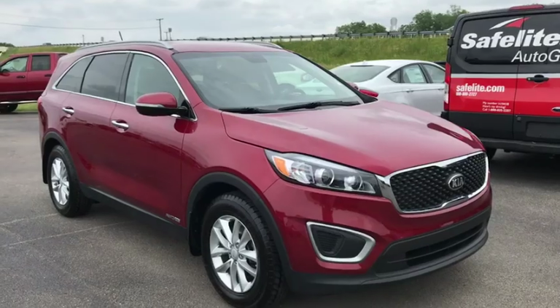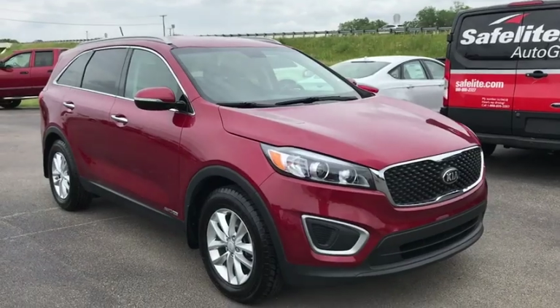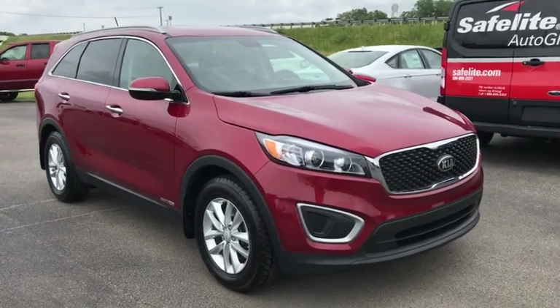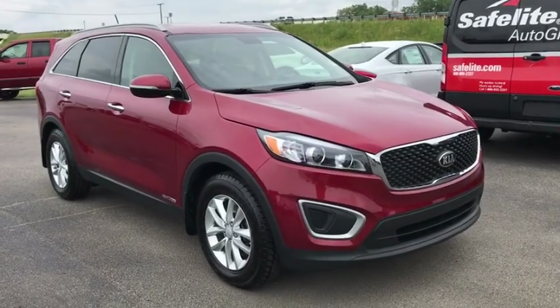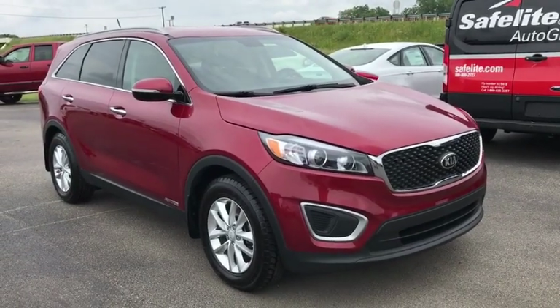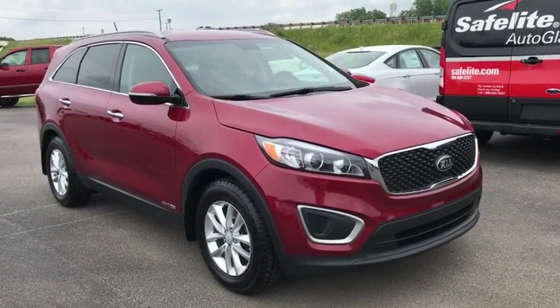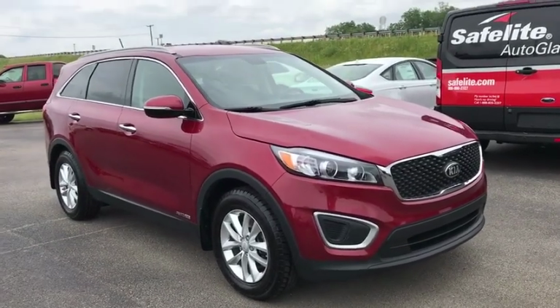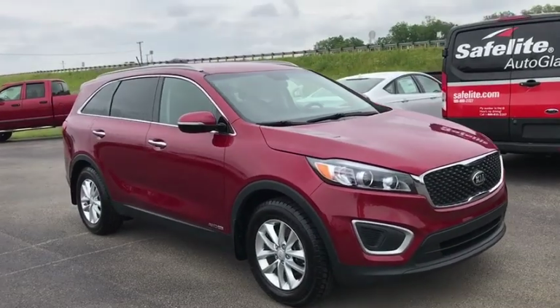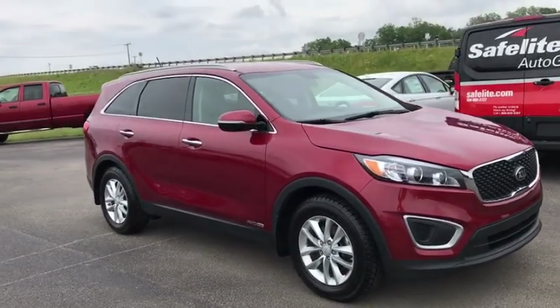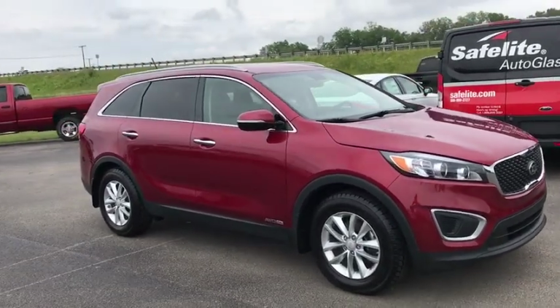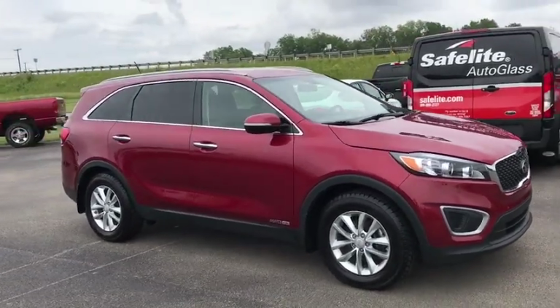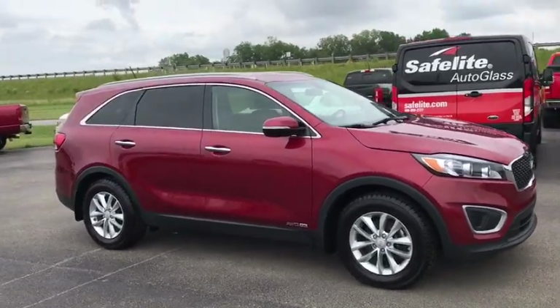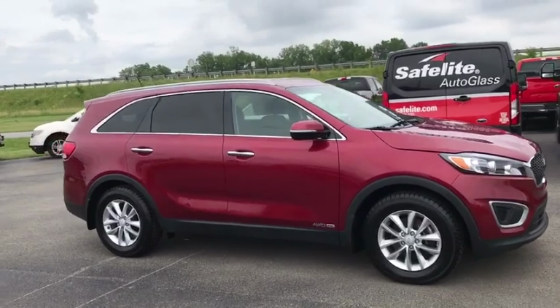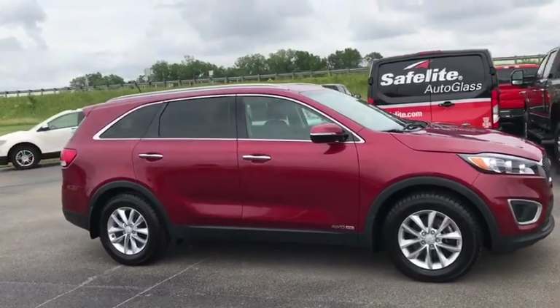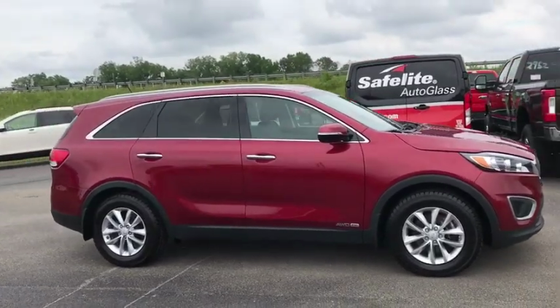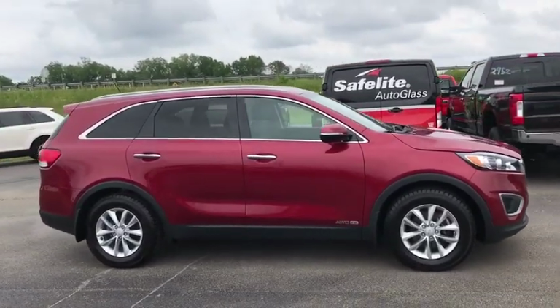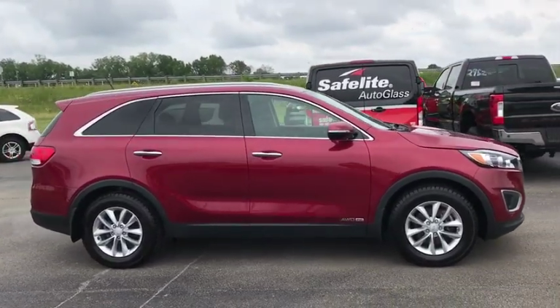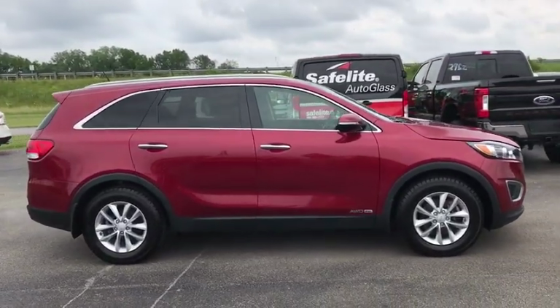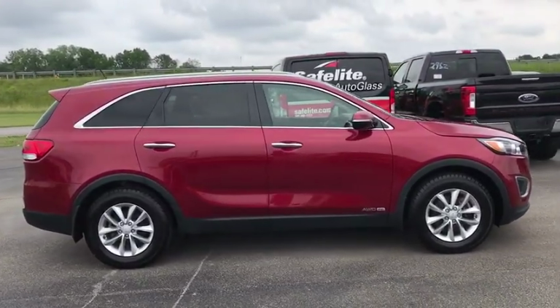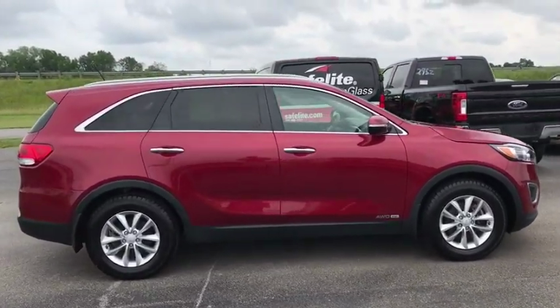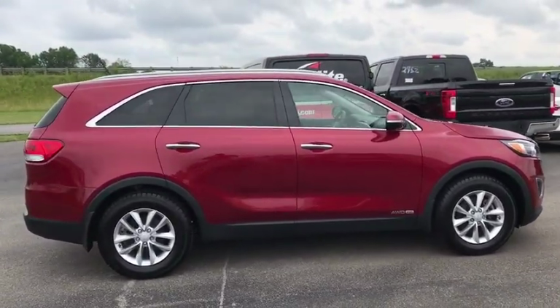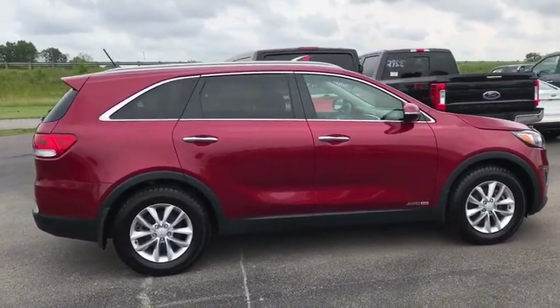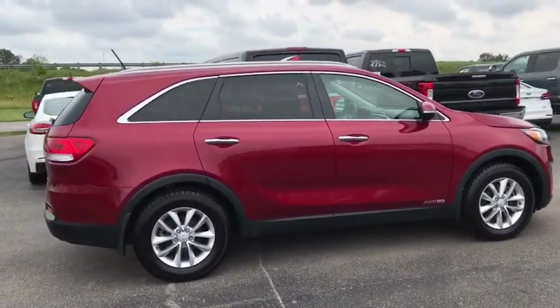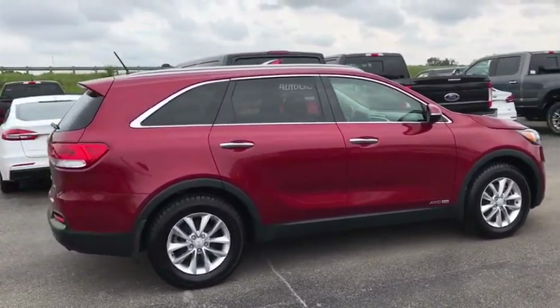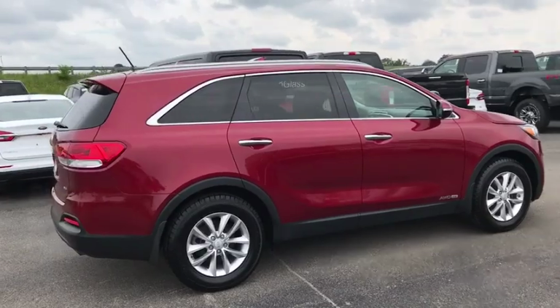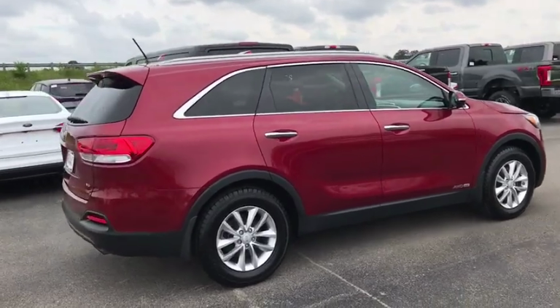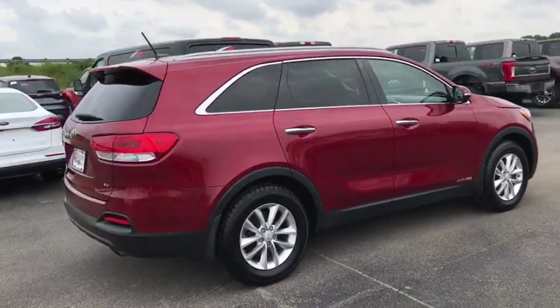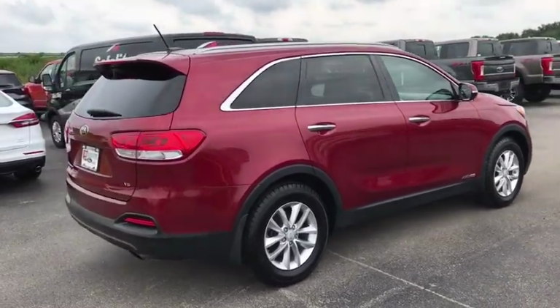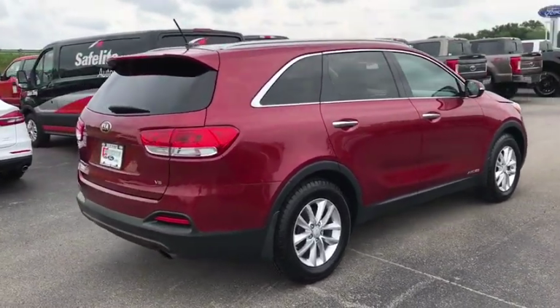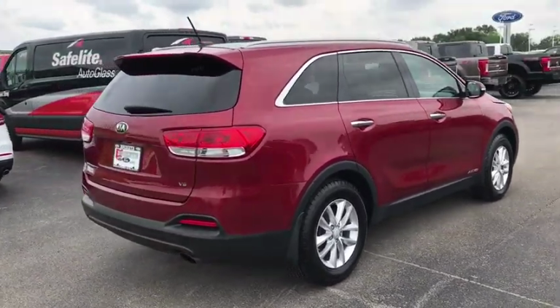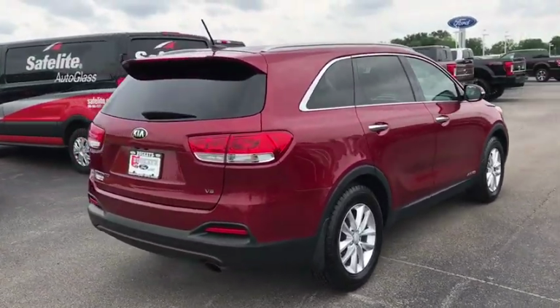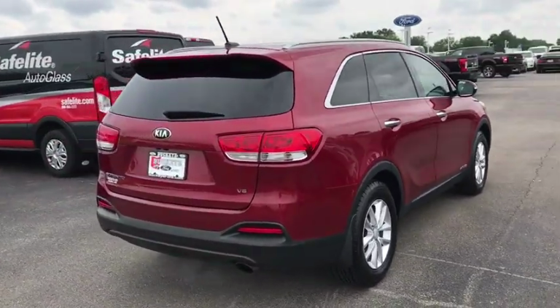2016 Kia Sorento. The Kia Sorento is a comfortable riding, powerful compact SUV loaded with impressive standard features. Take one look at its stylish, sleek design and you'll want to cross over to a Sorento.